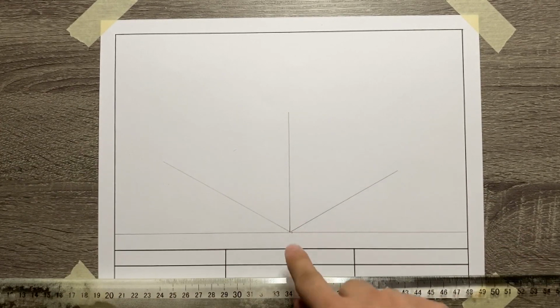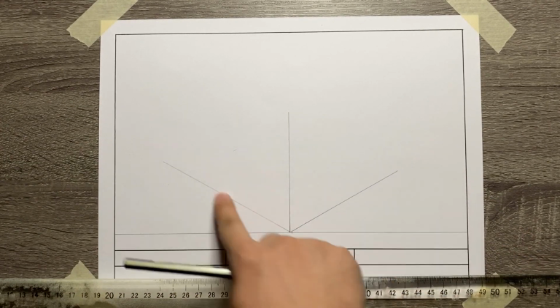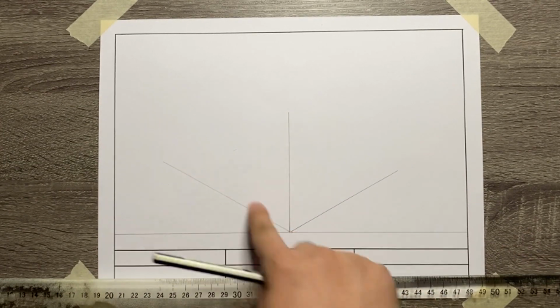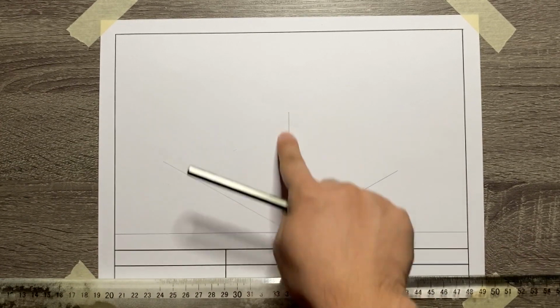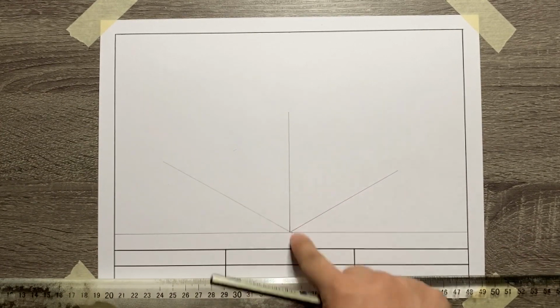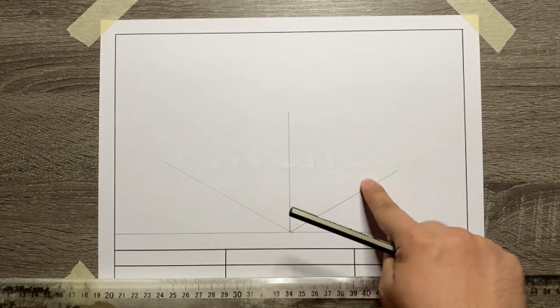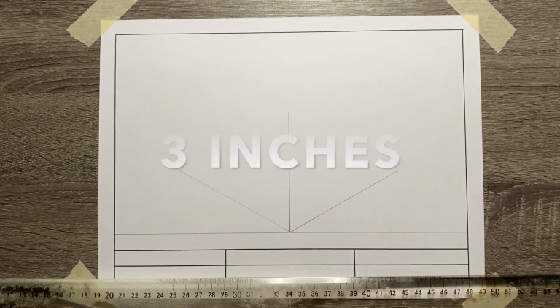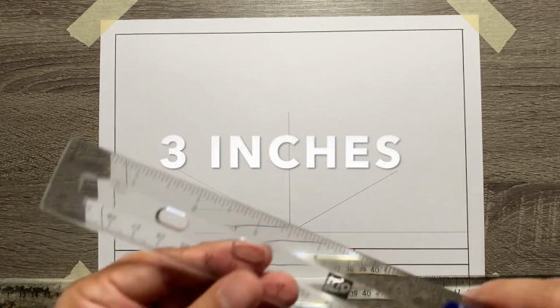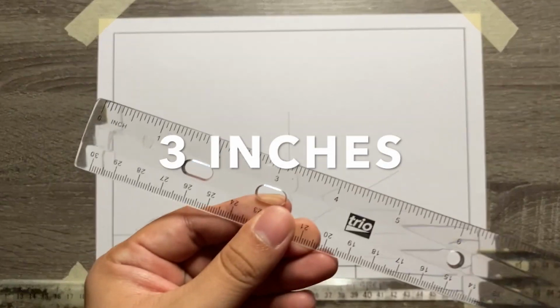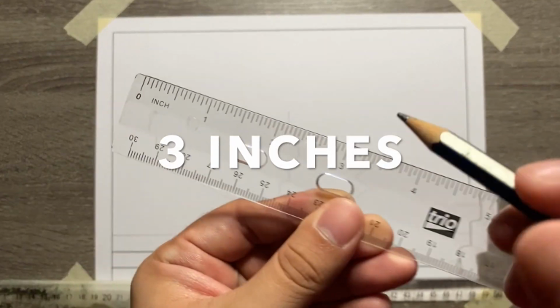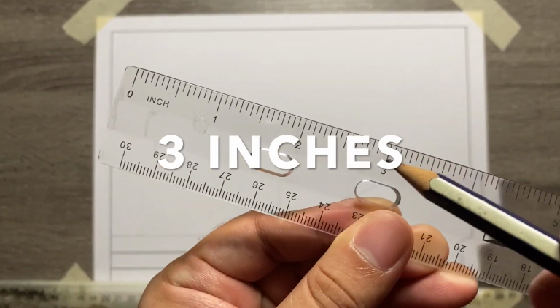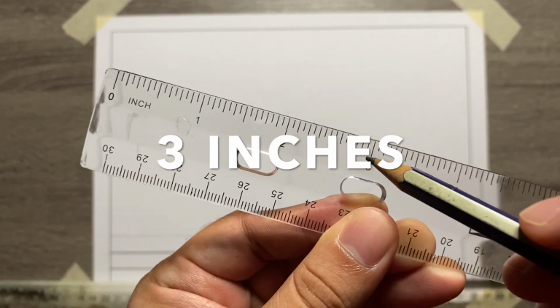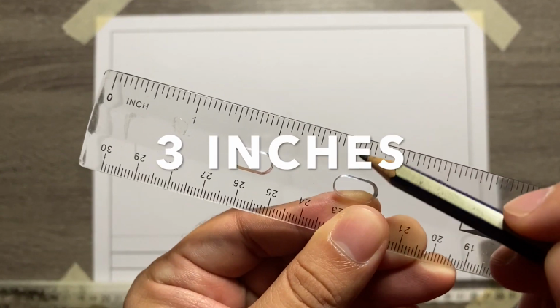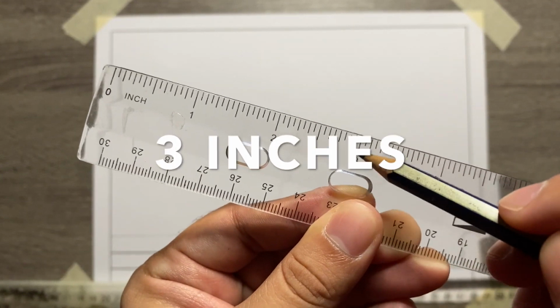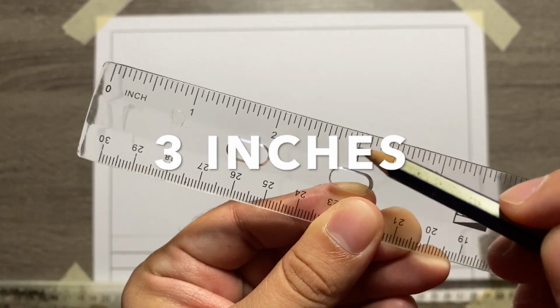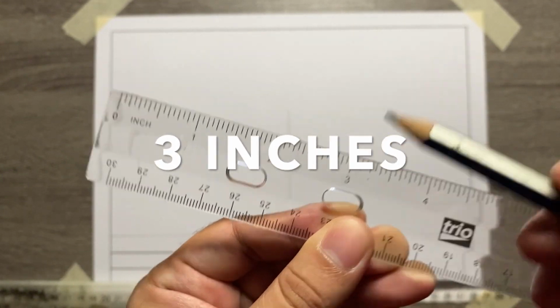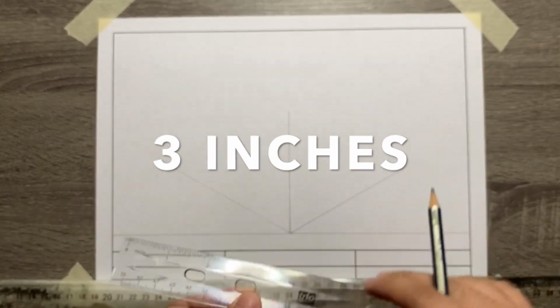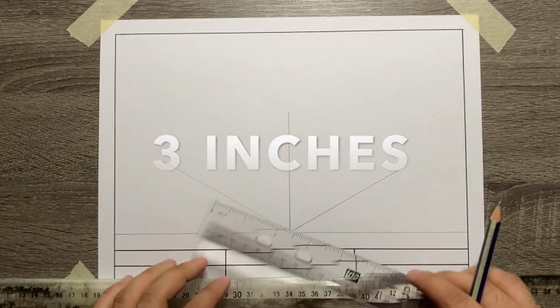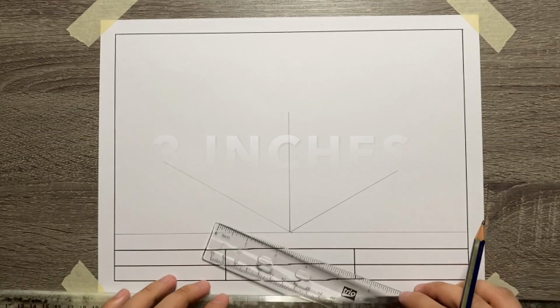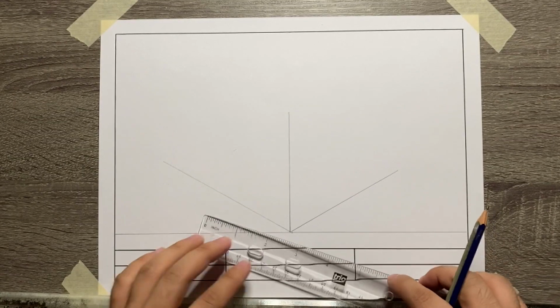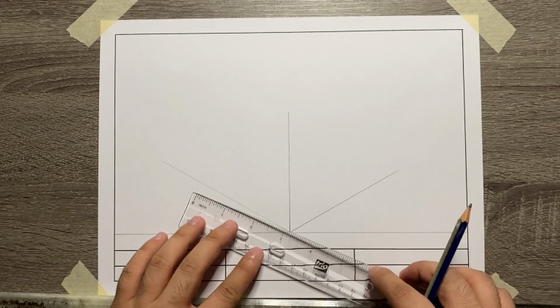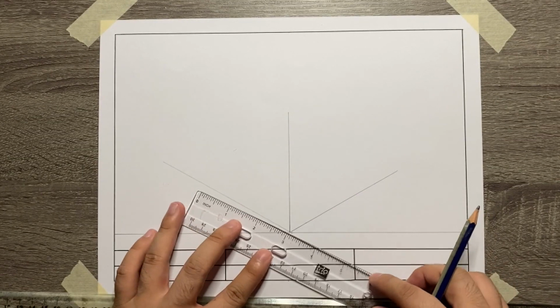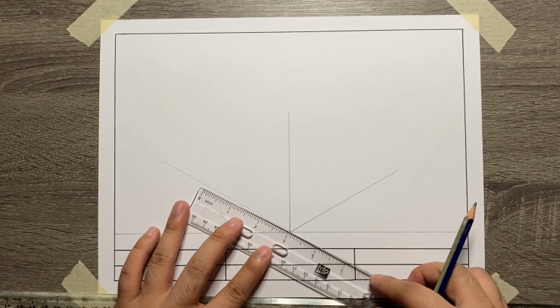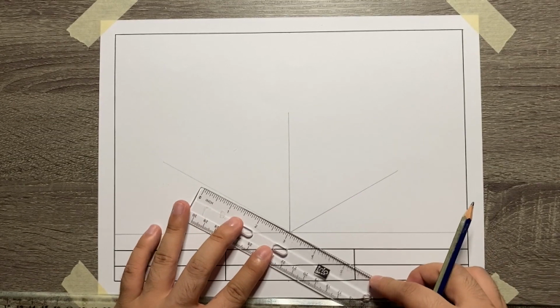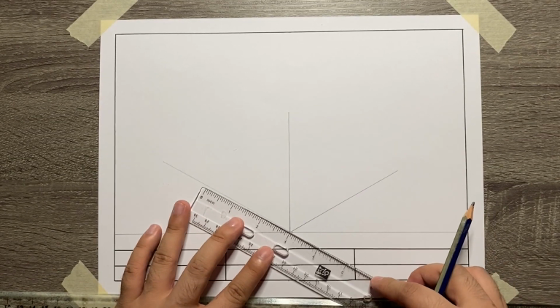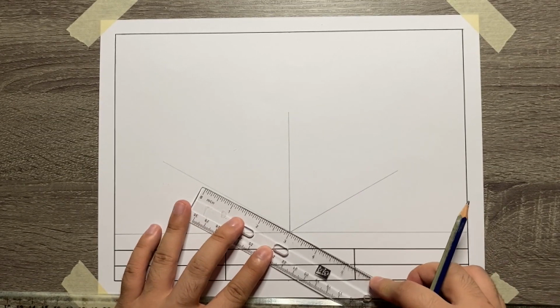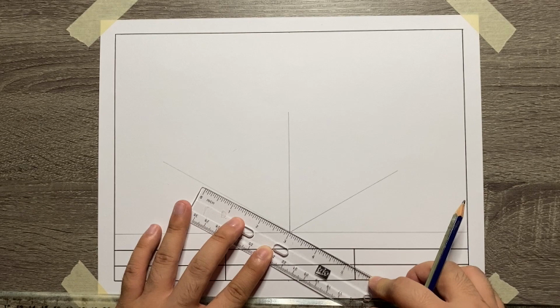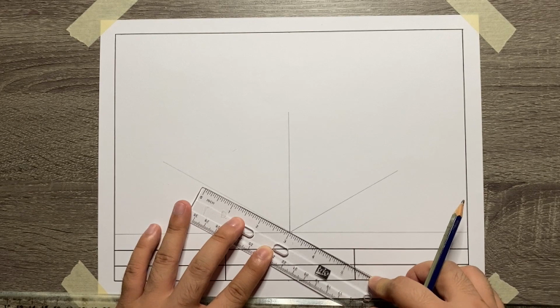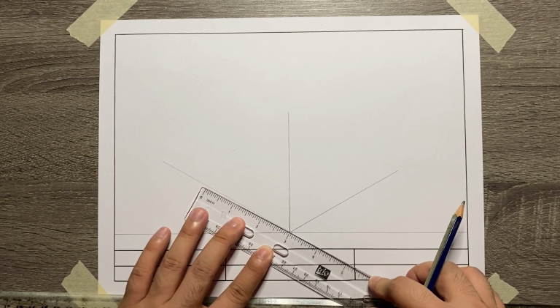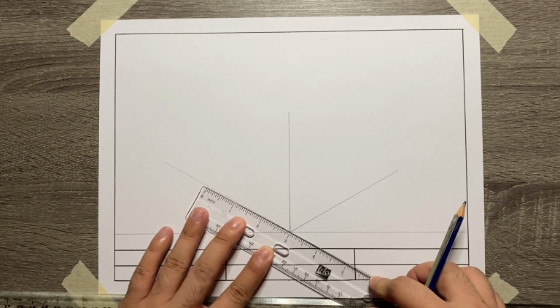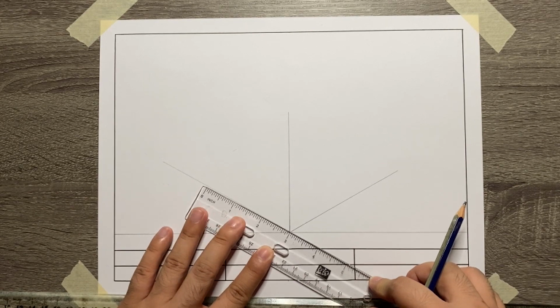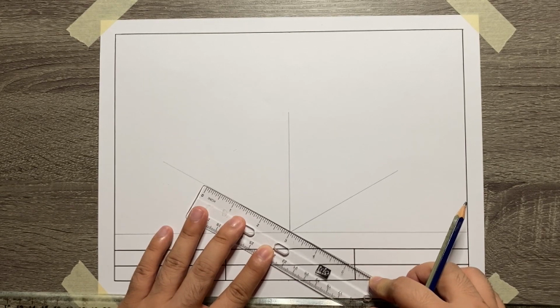Let's add the dimension for each axis. We're going to measure 3 inches for the width, height, and depth of our object.